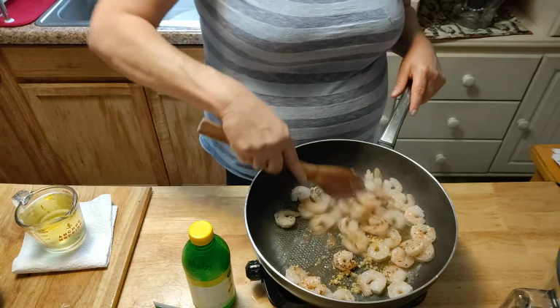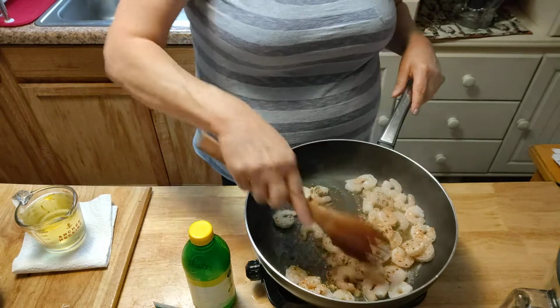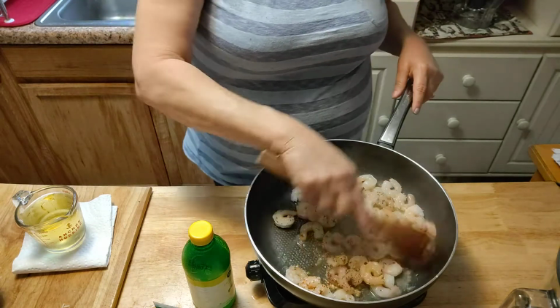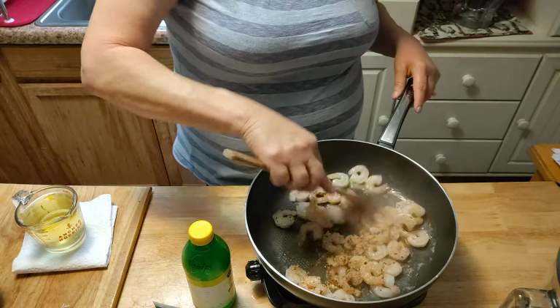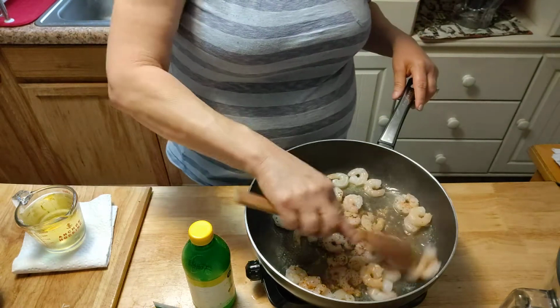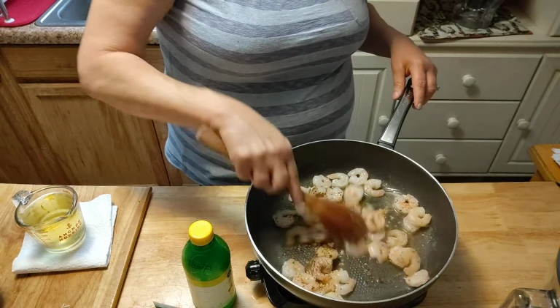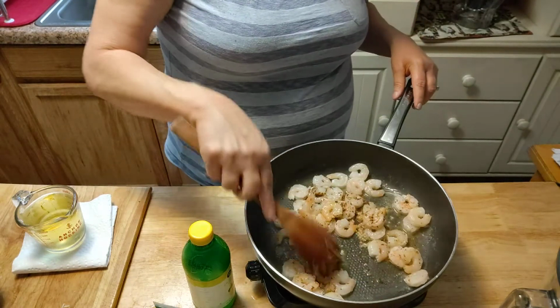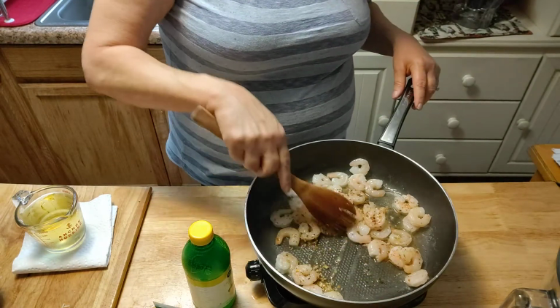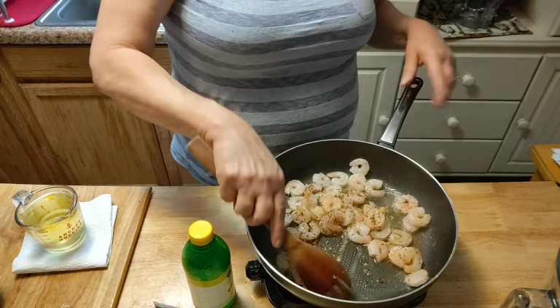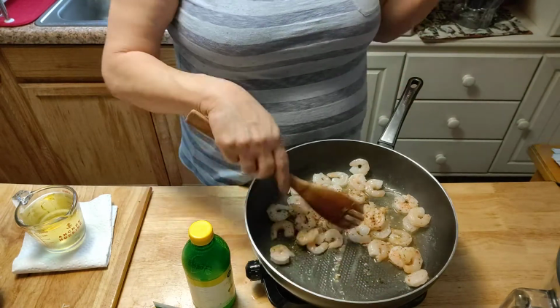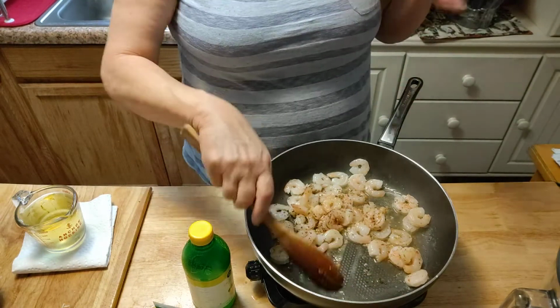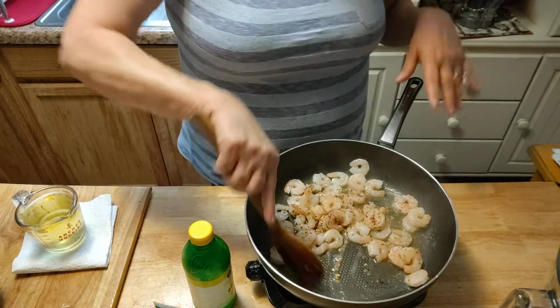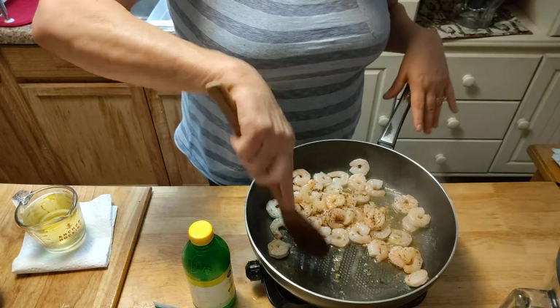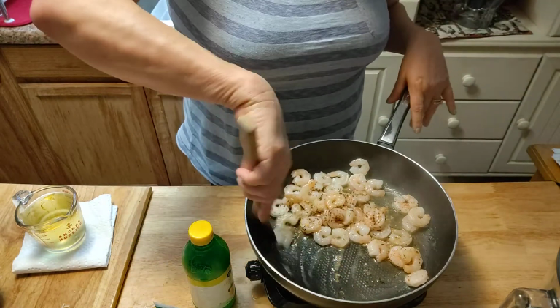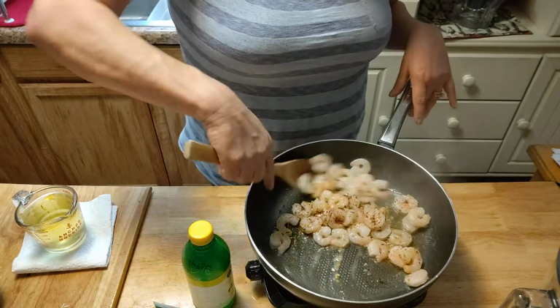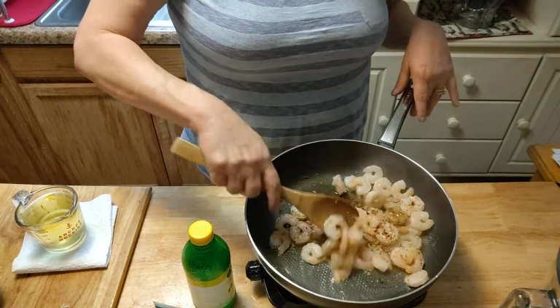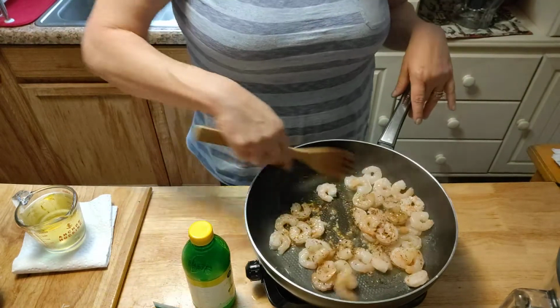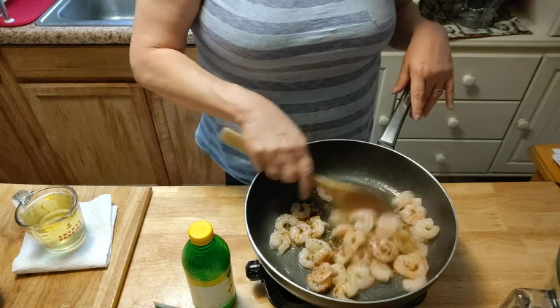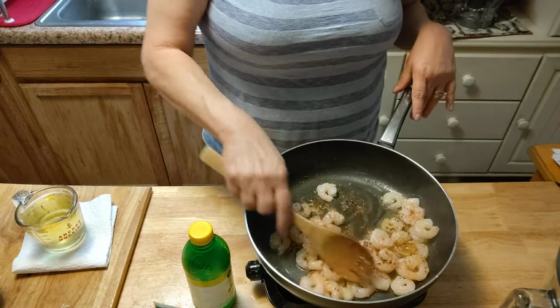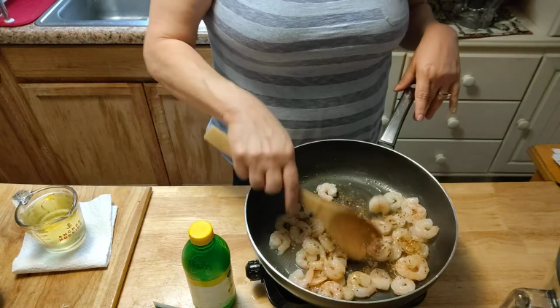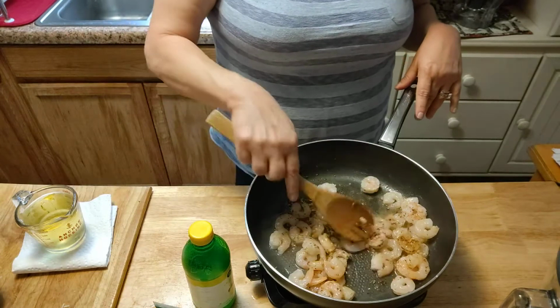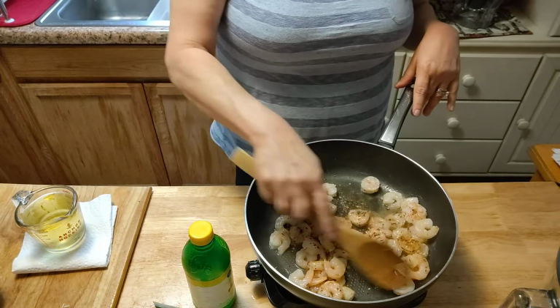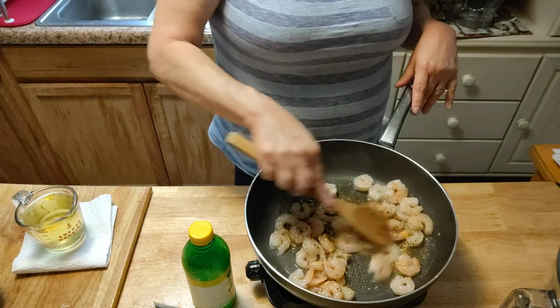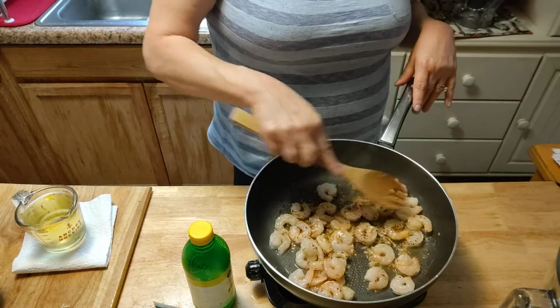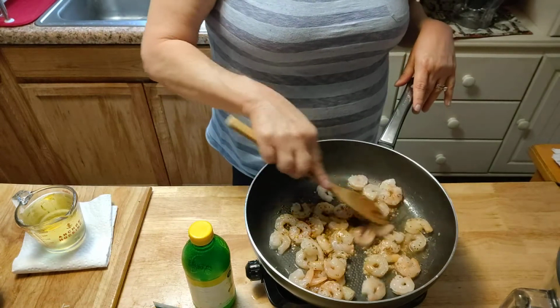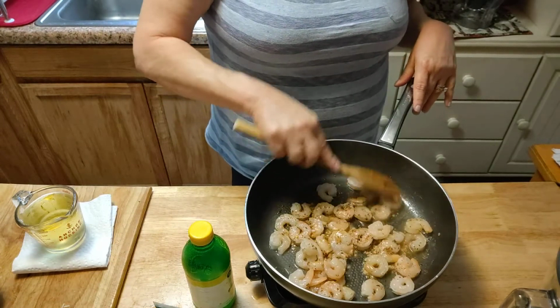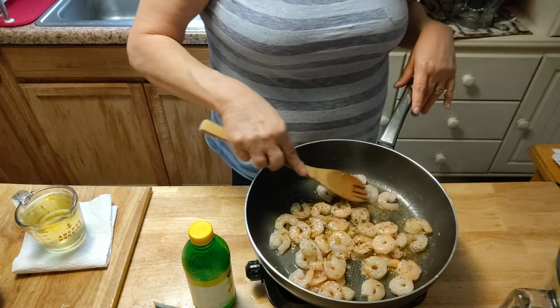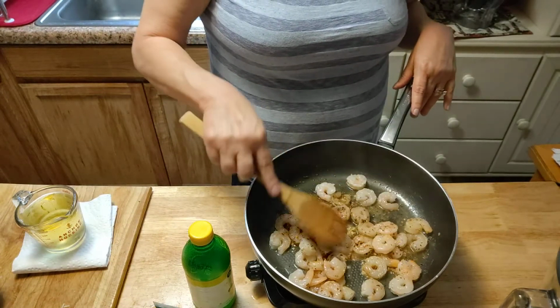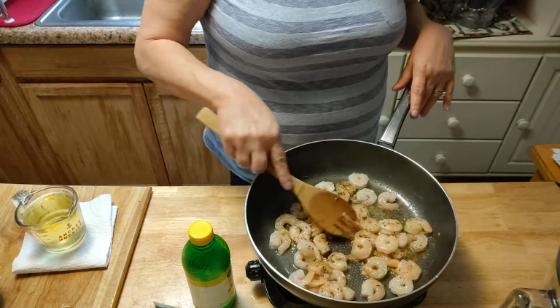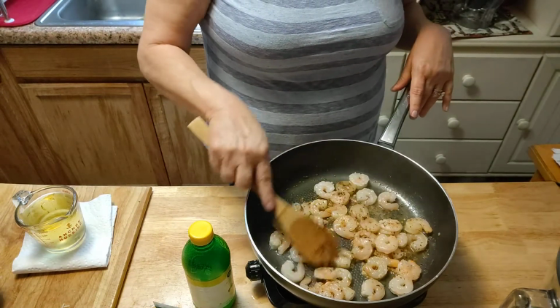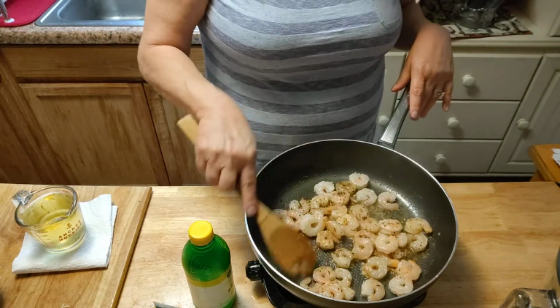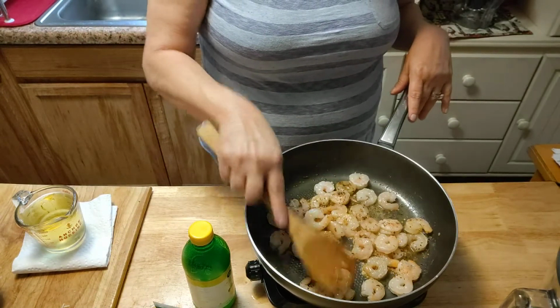Smells good so far — of course, garlic. How can you not say the garlic doesn't smell good? Yes, it does.